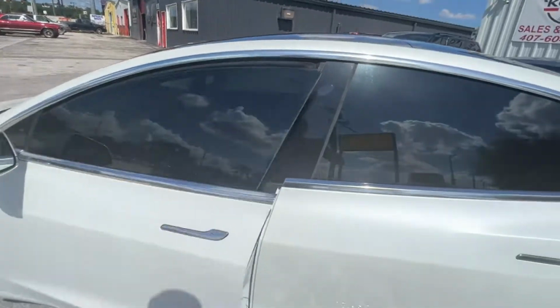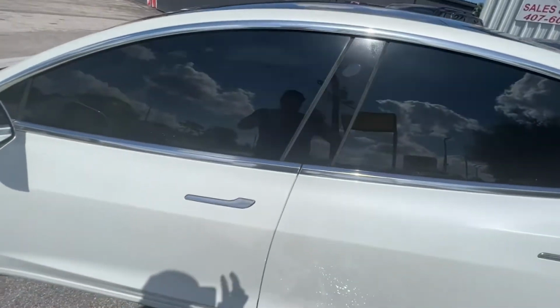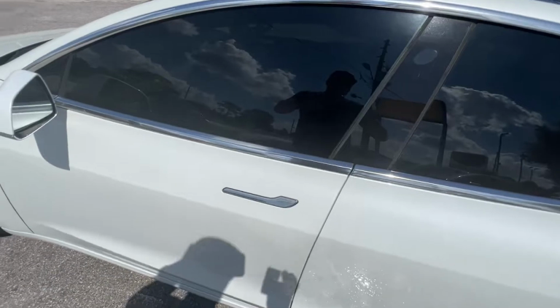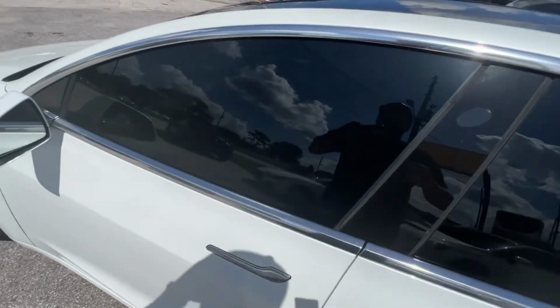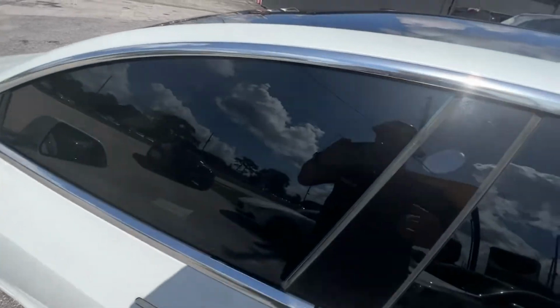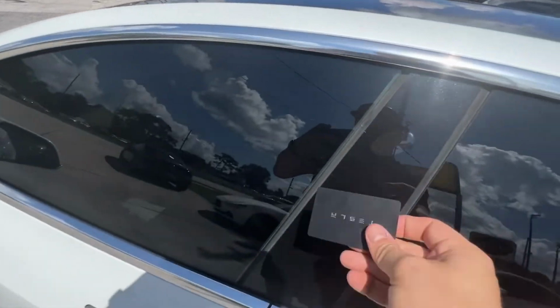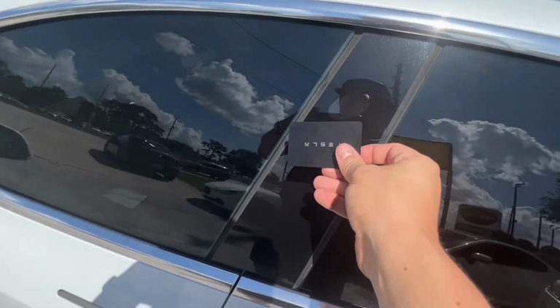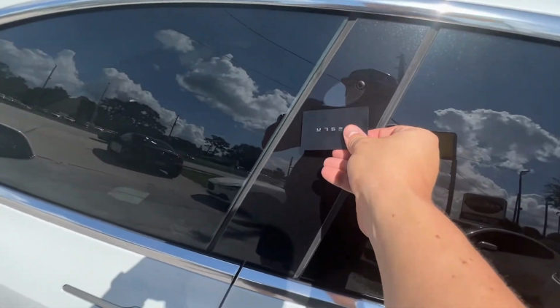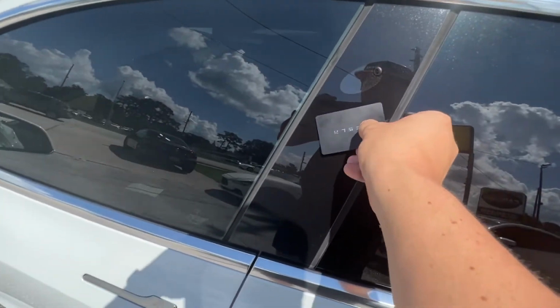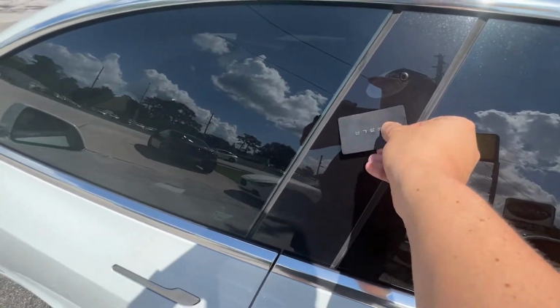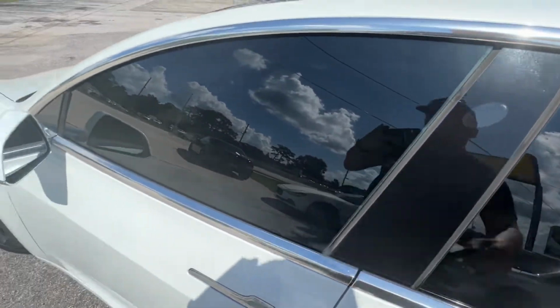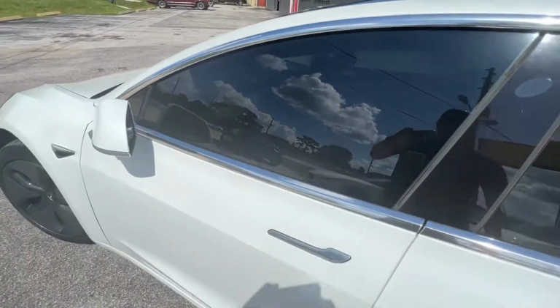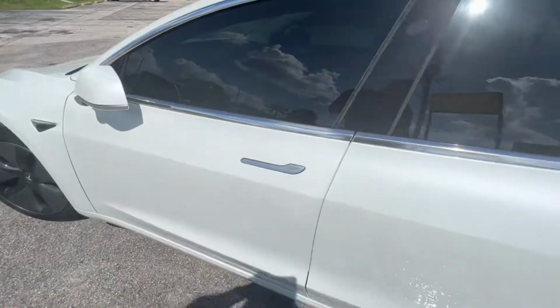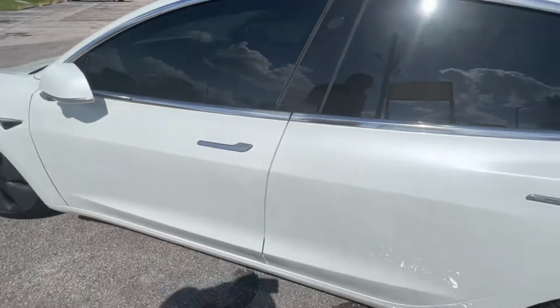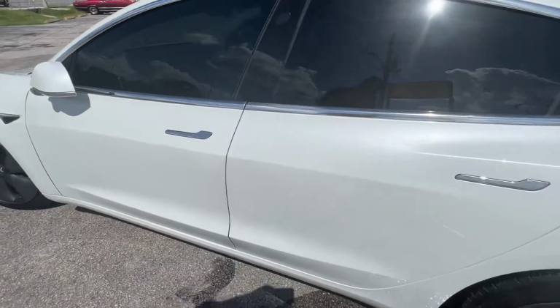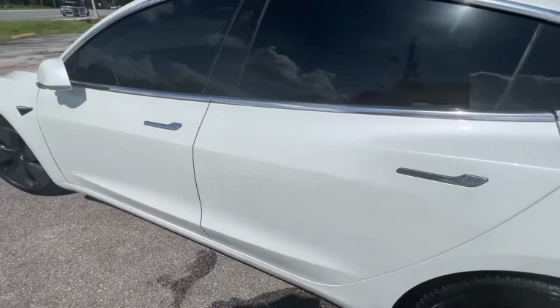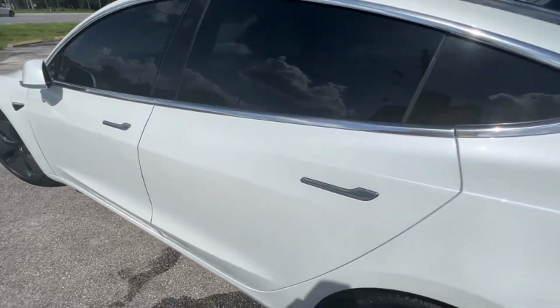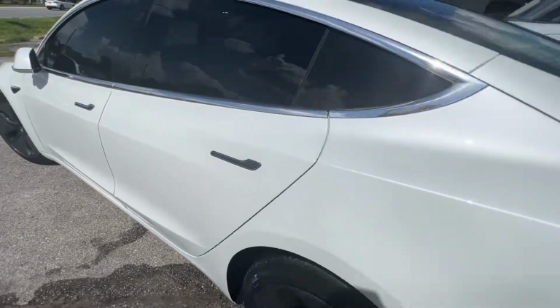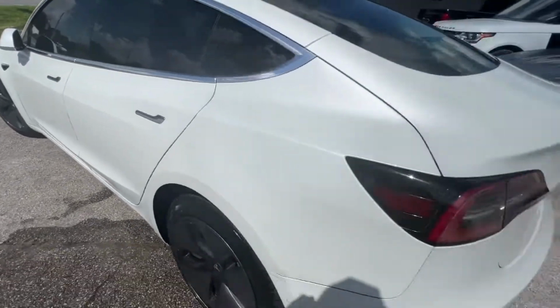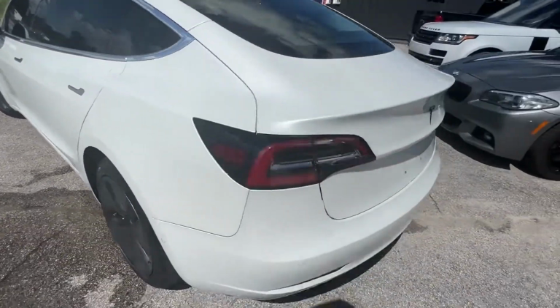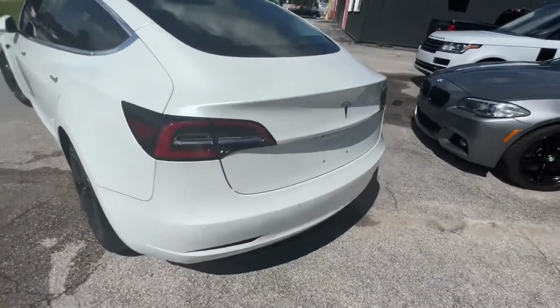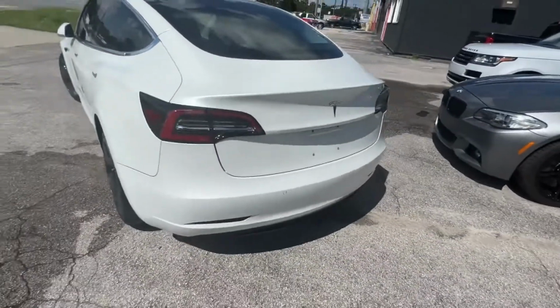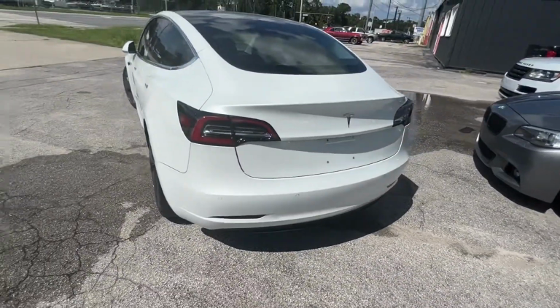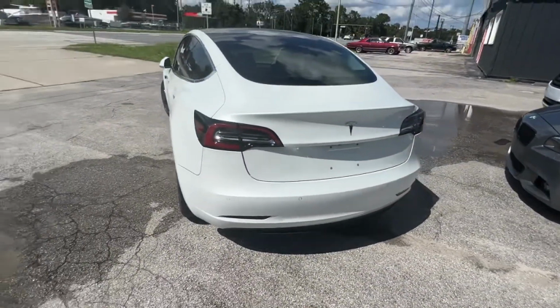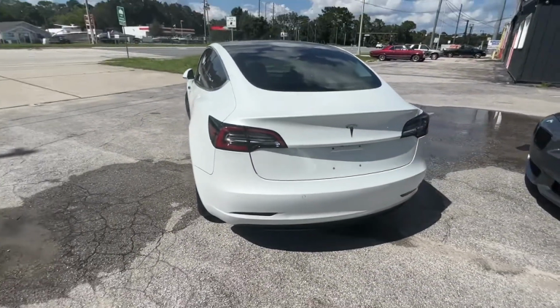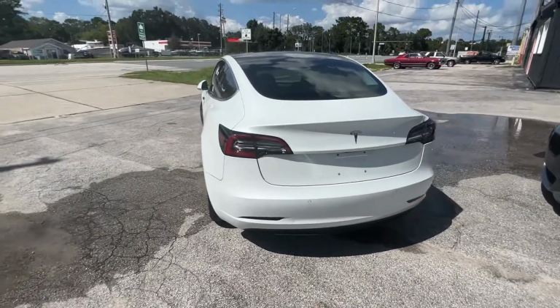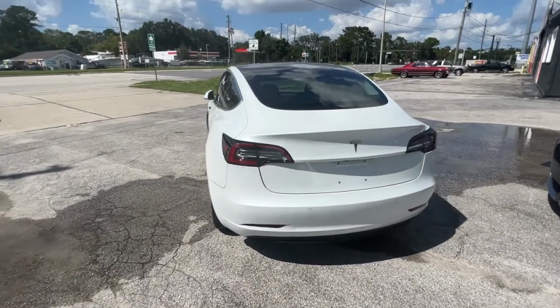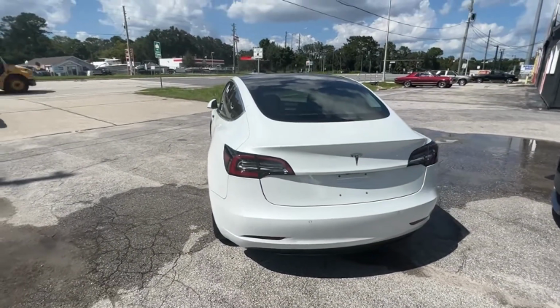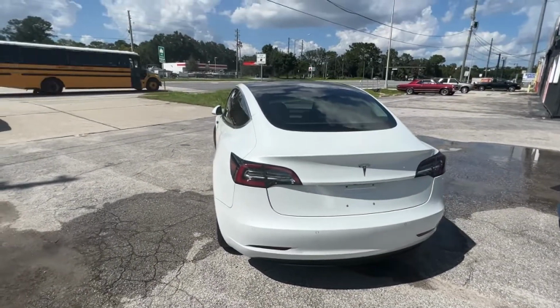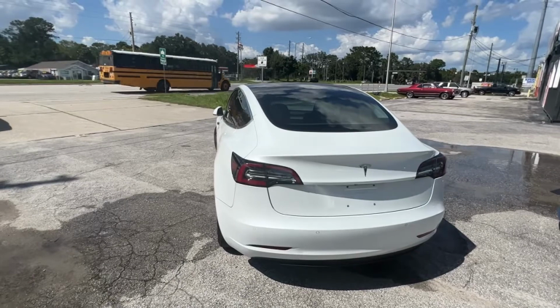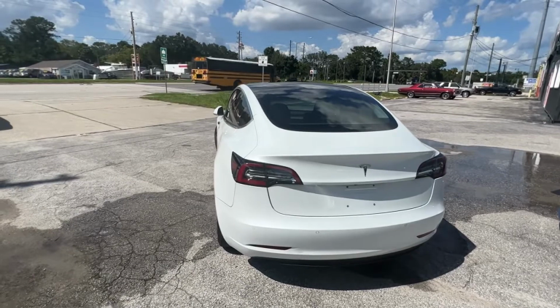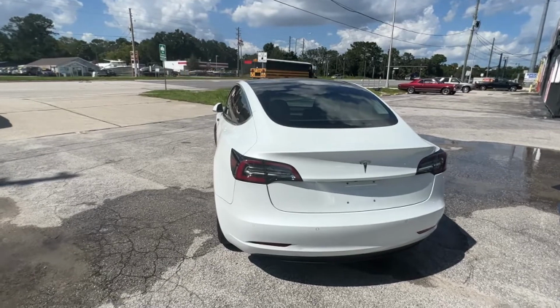Just tap the lock. Folds in the mirrors and everything. It has a security system — Sentry.